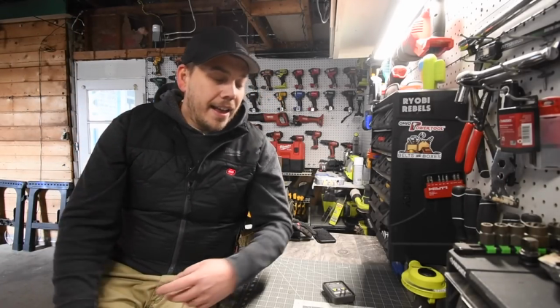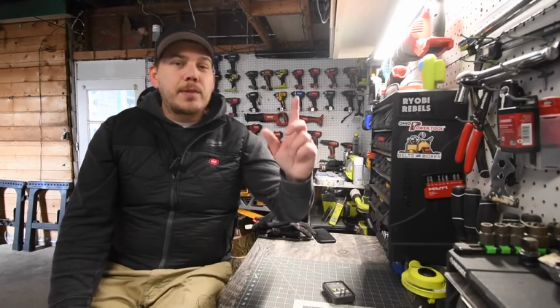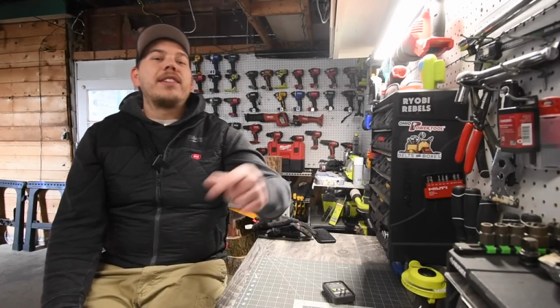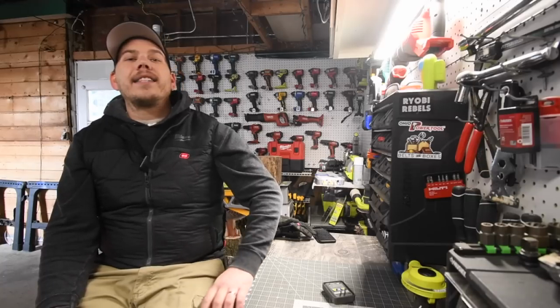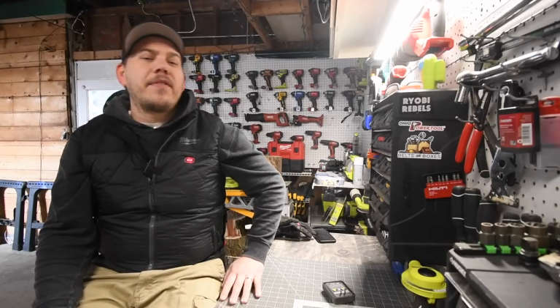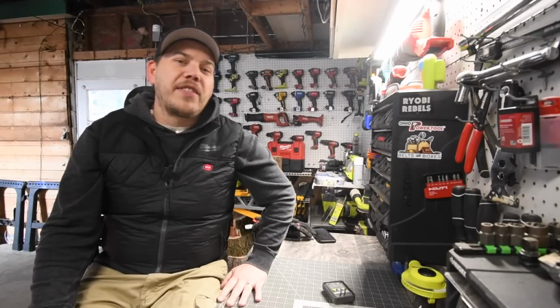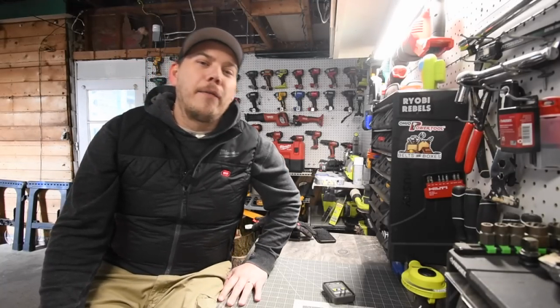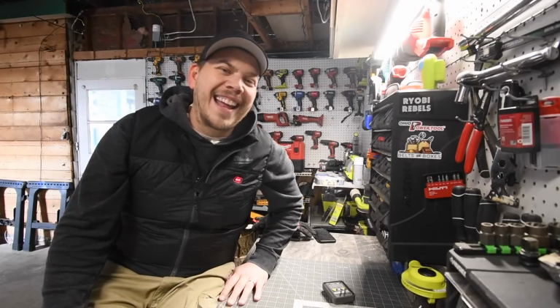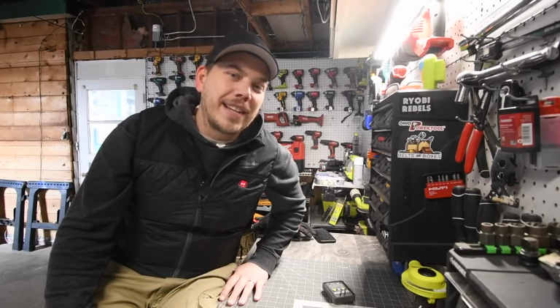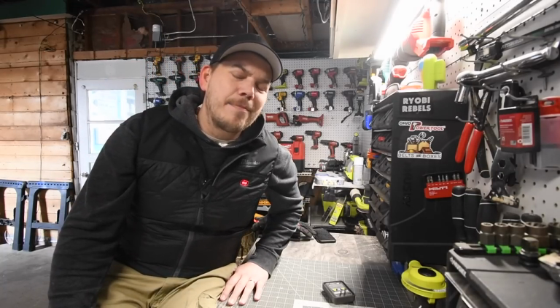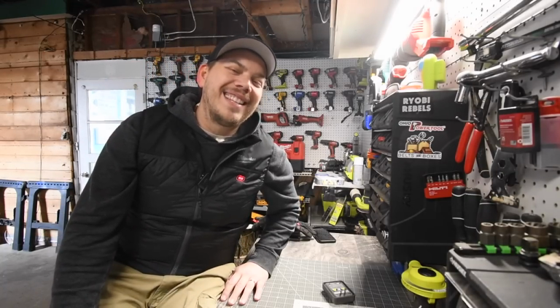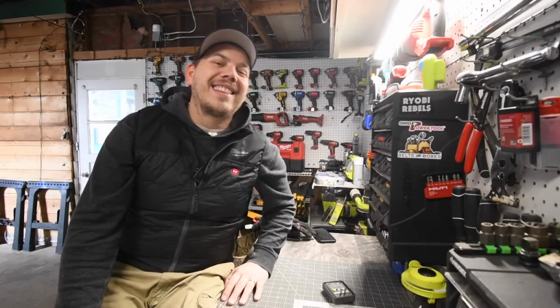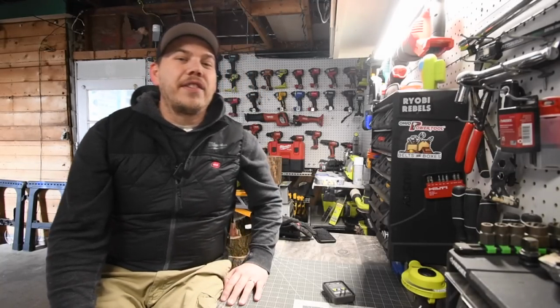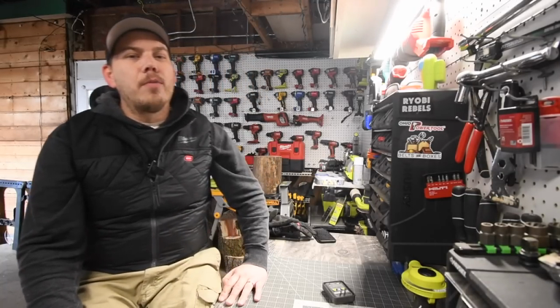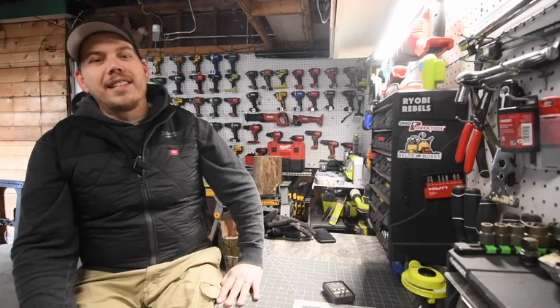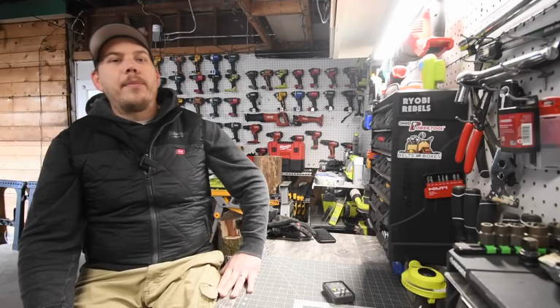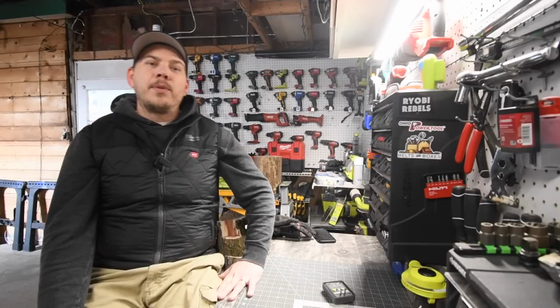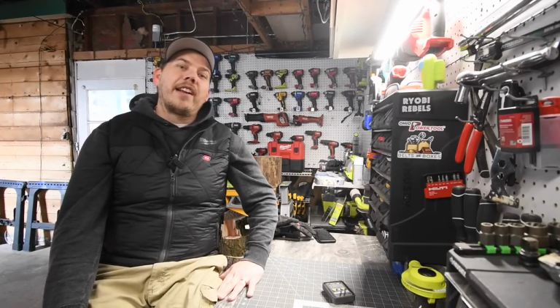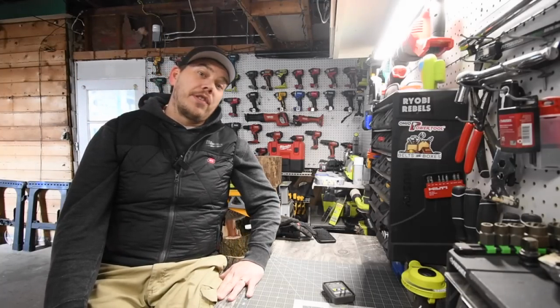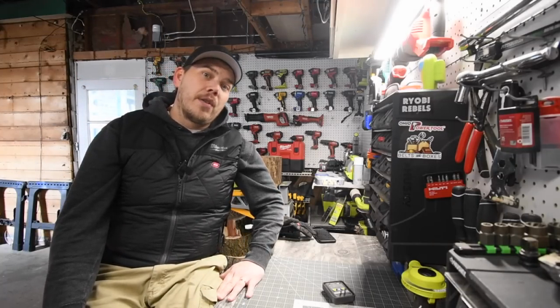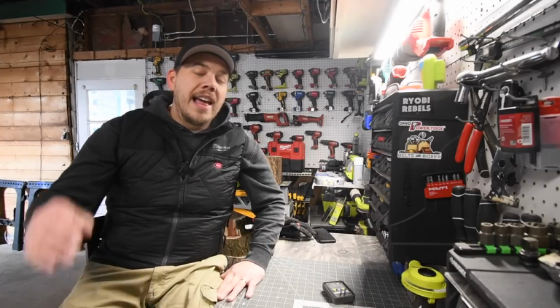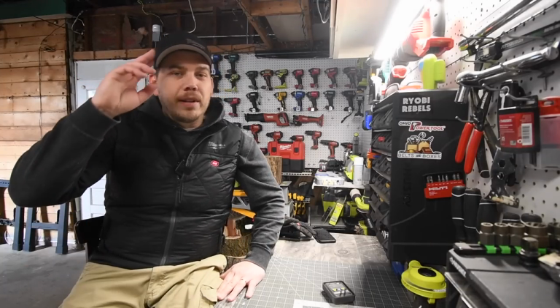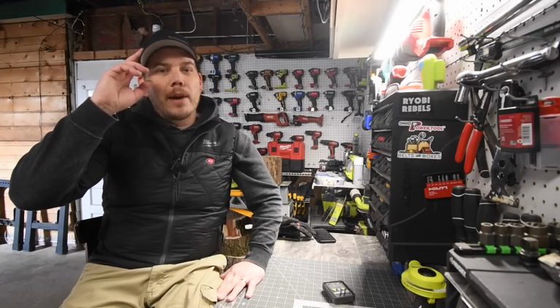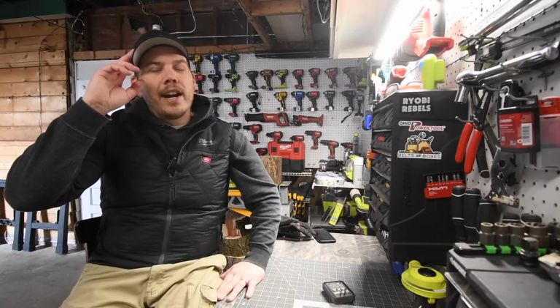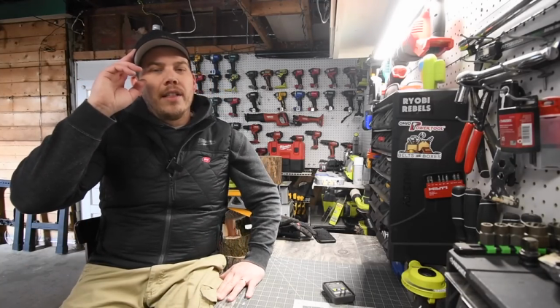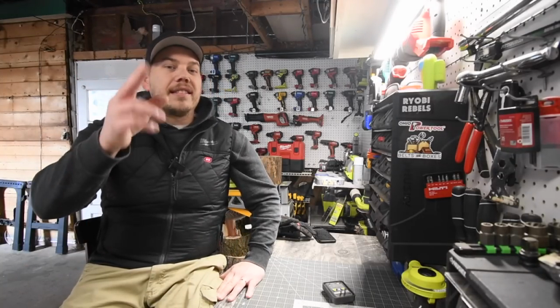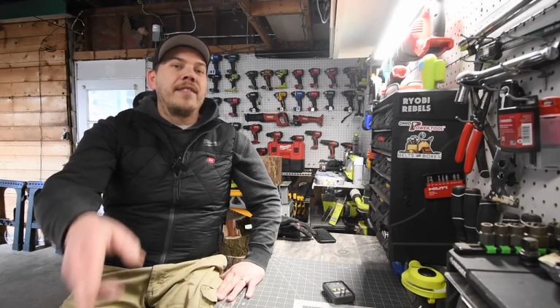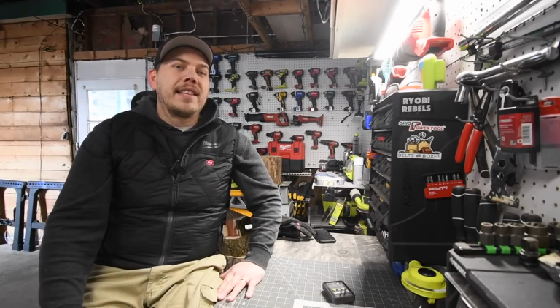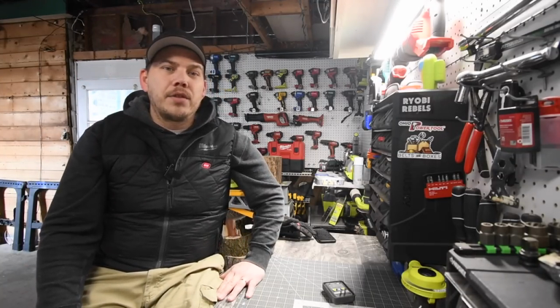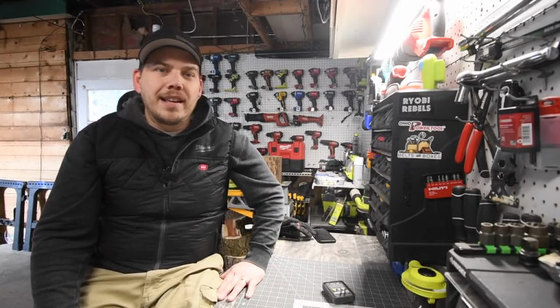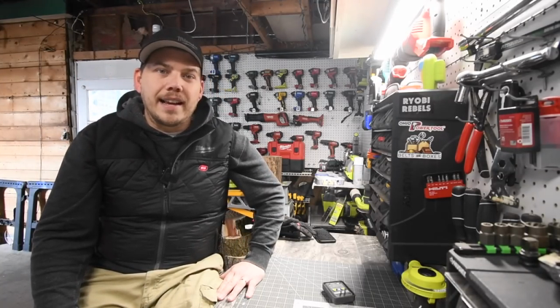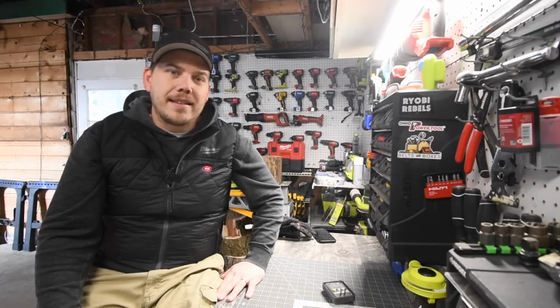That's pretty much it, guys. I hope you found this video helpful and entertaining. Please like this video, hit the bell button to be notified of future videos, and please subscribe to the channel. This is Dave Nicholas — thank you for tuning in, I'll see you guys next time.